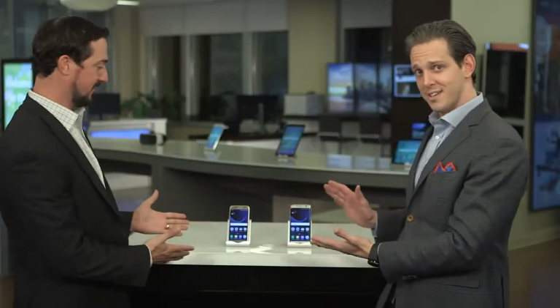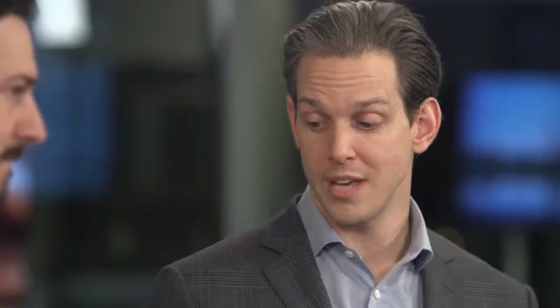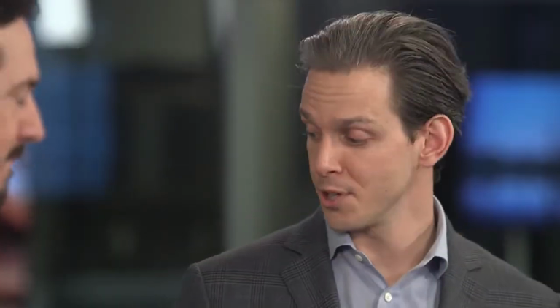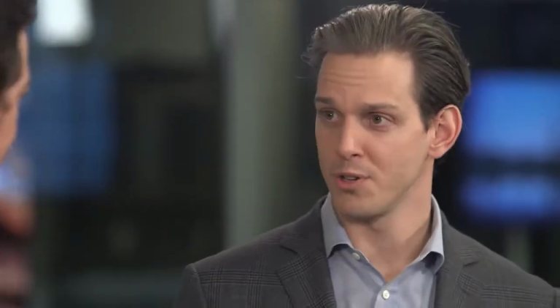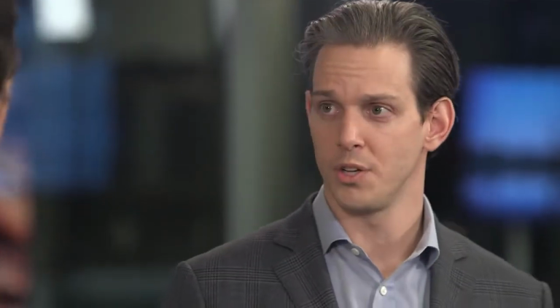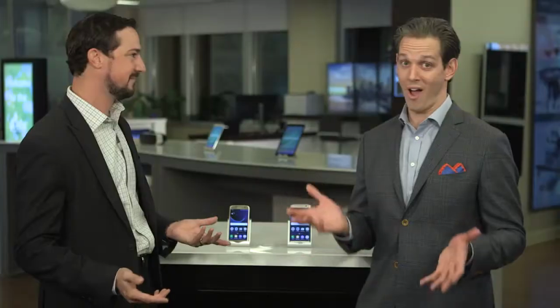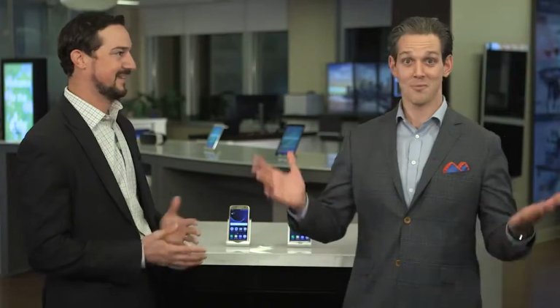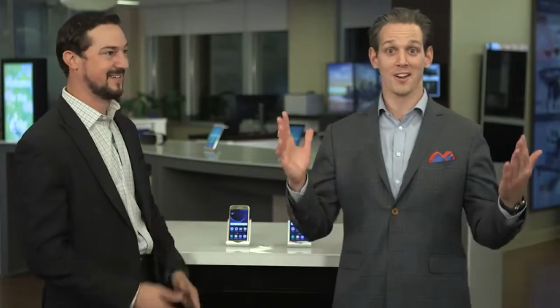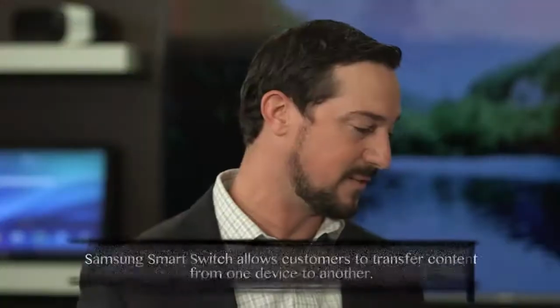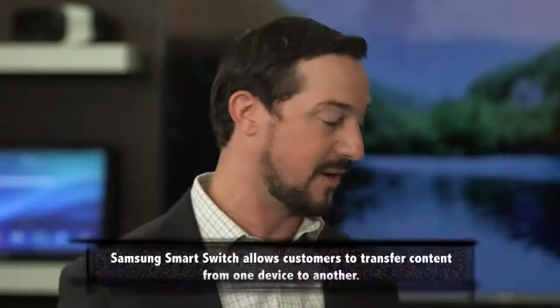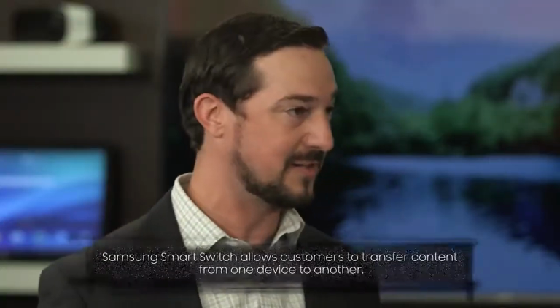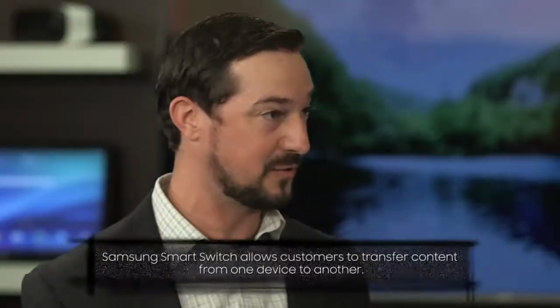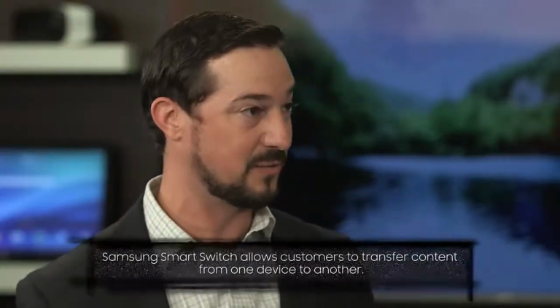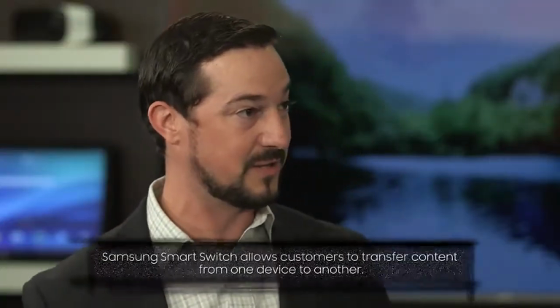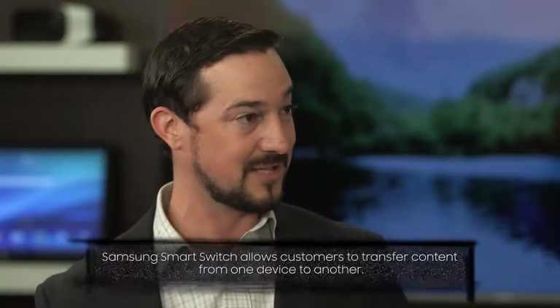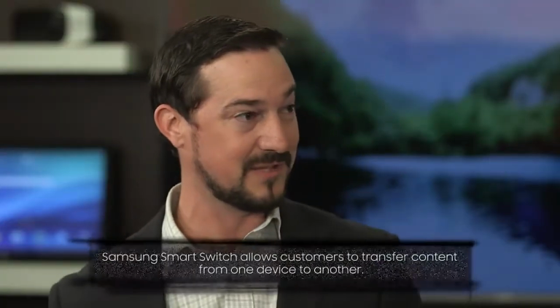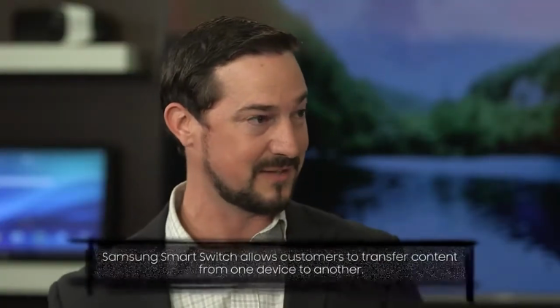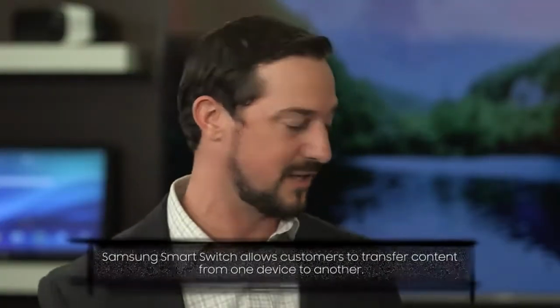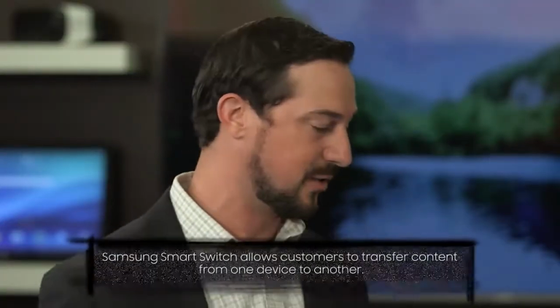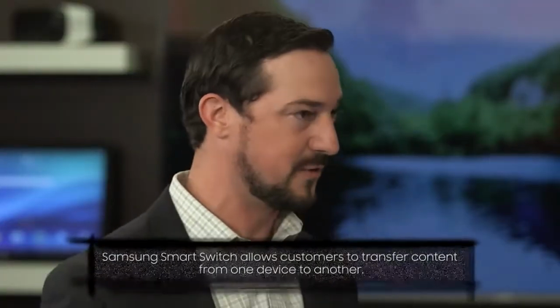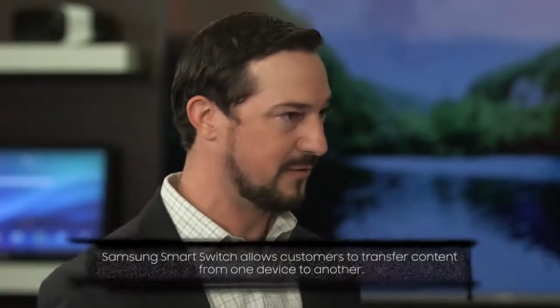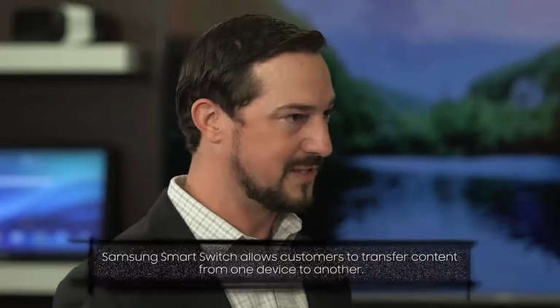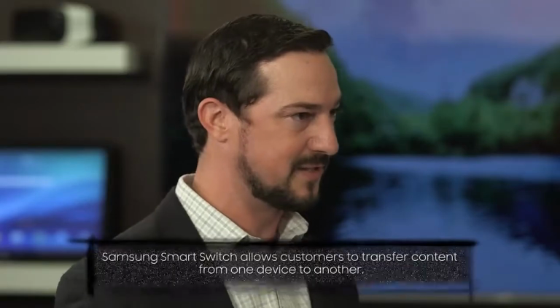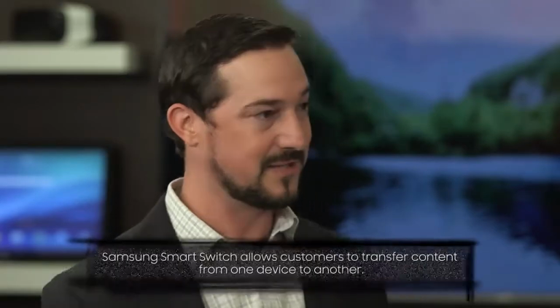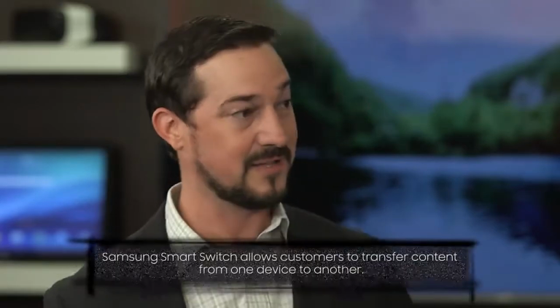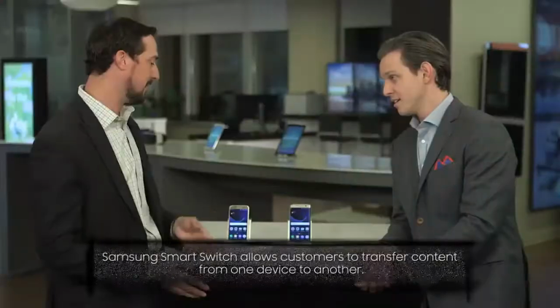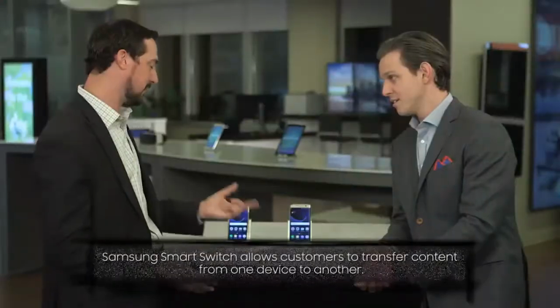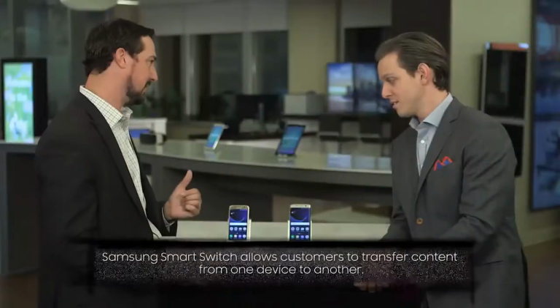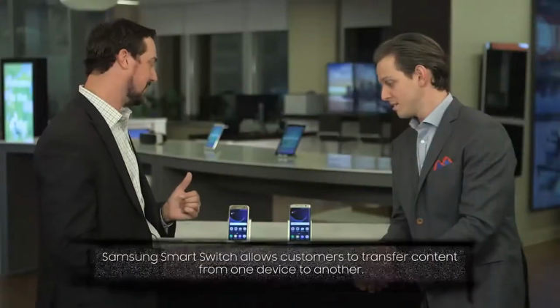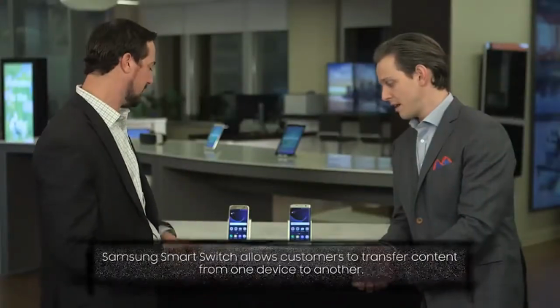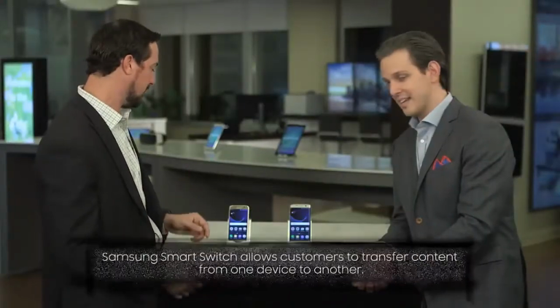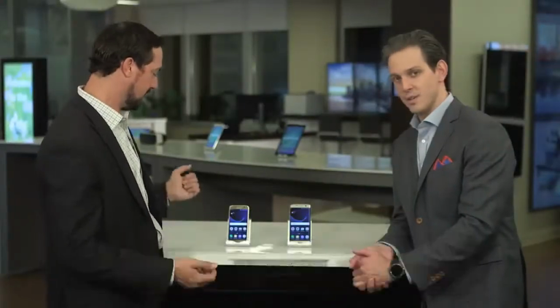So Samsung Smart Switch — how does it work? The great thing about Smart Switch is it works with non-Samsung devices, but it also works if you upgrade from one Samsung device to another. And that's what we're going to show you here.